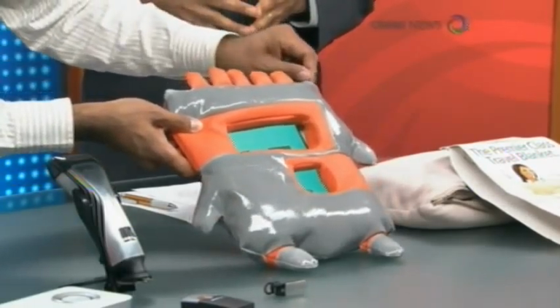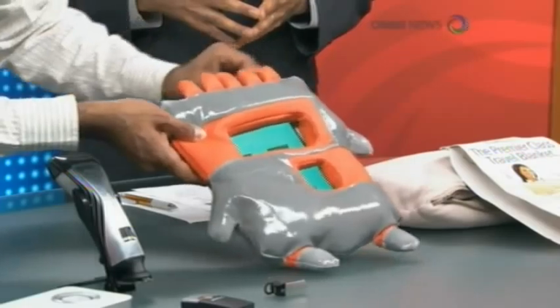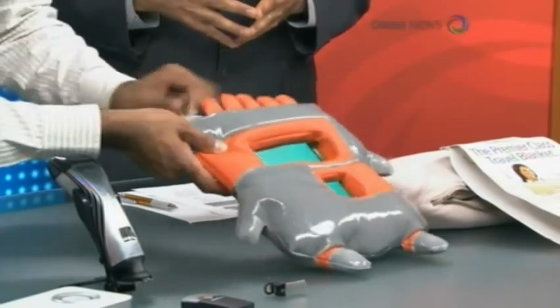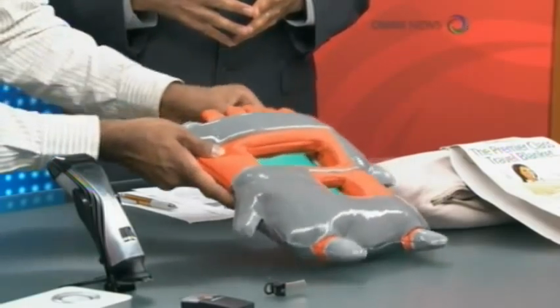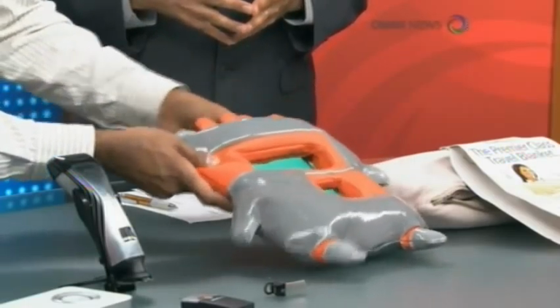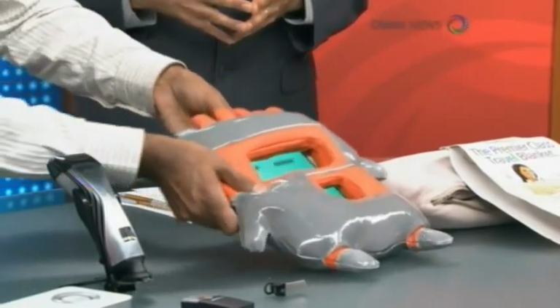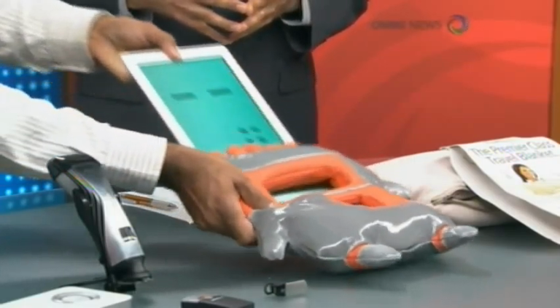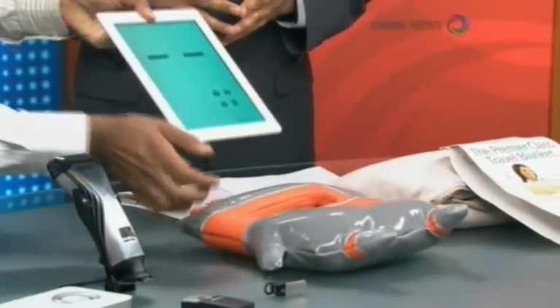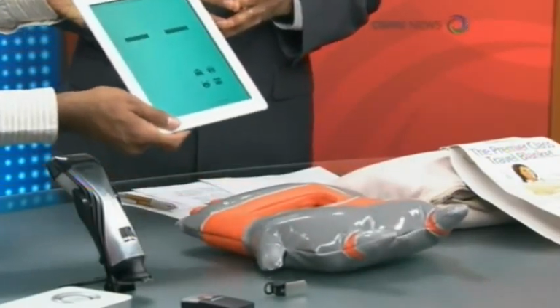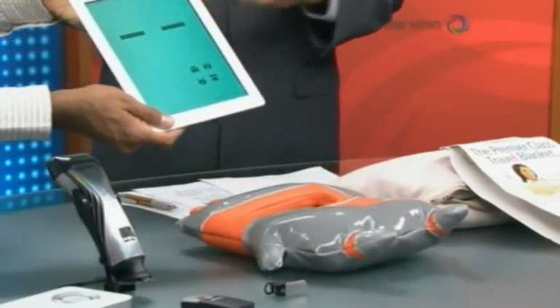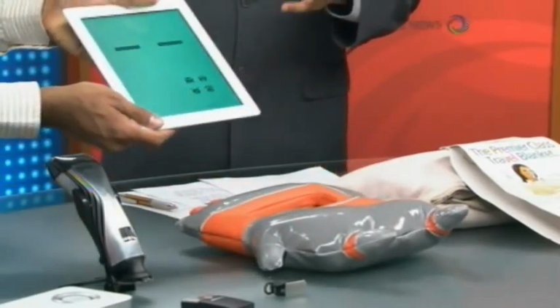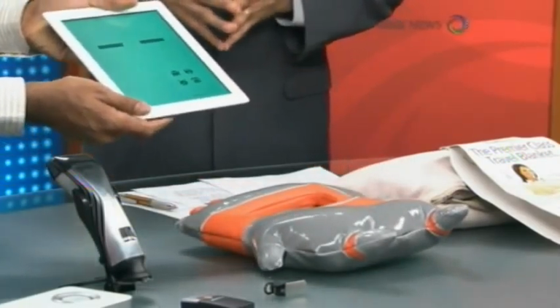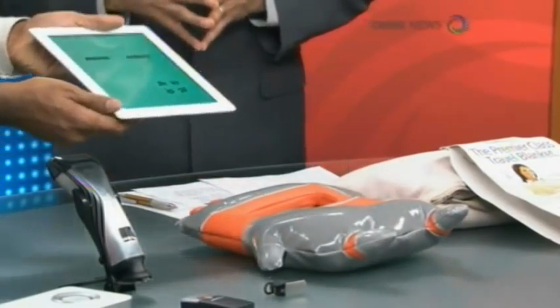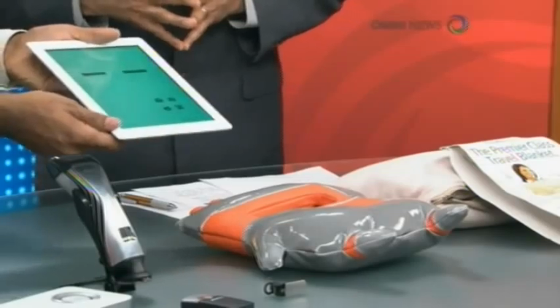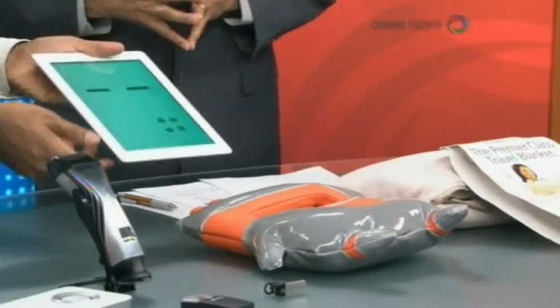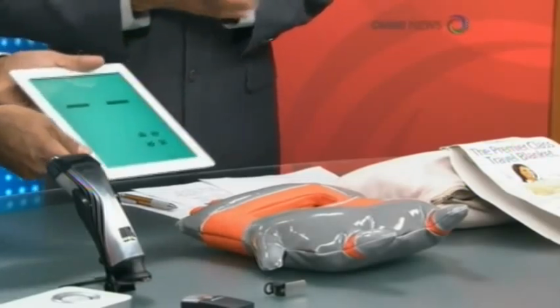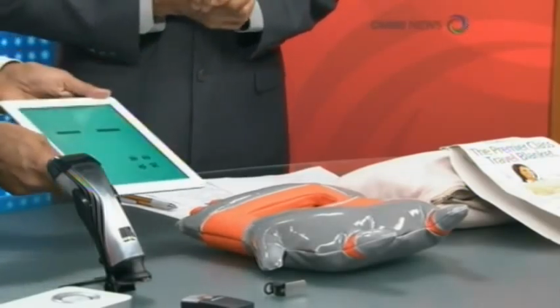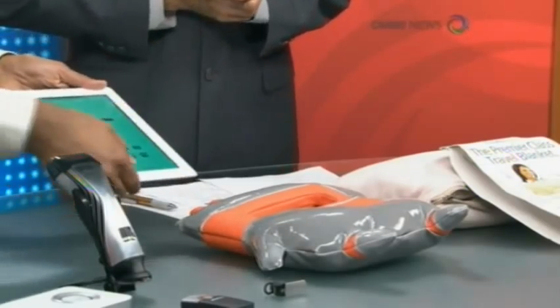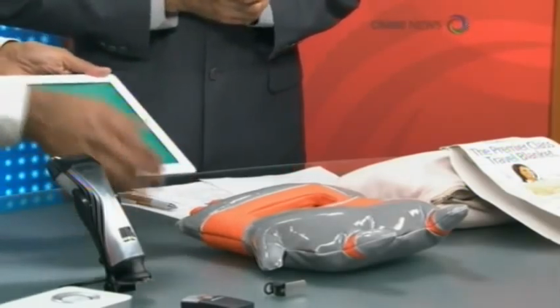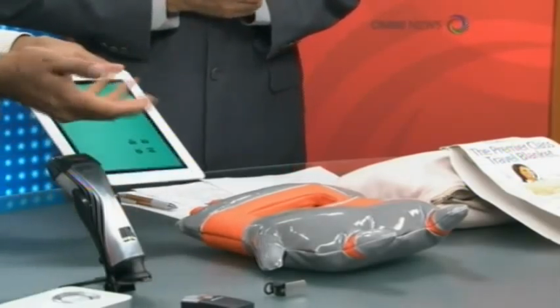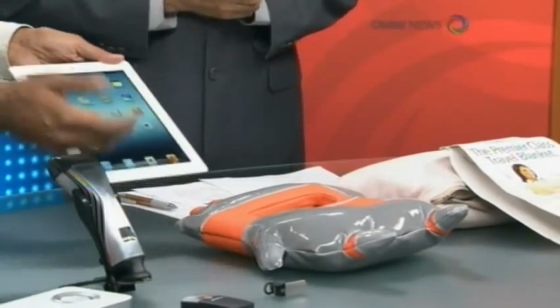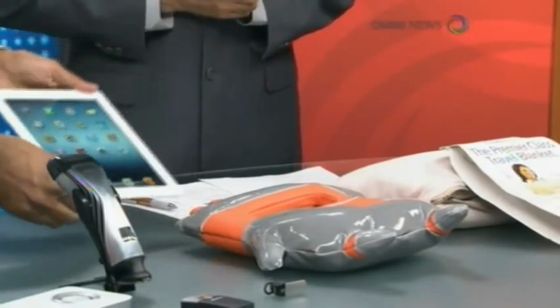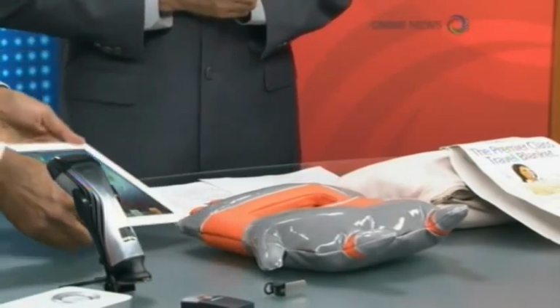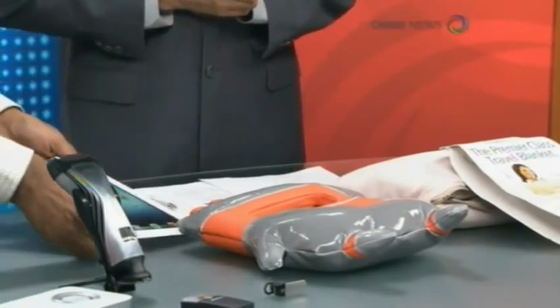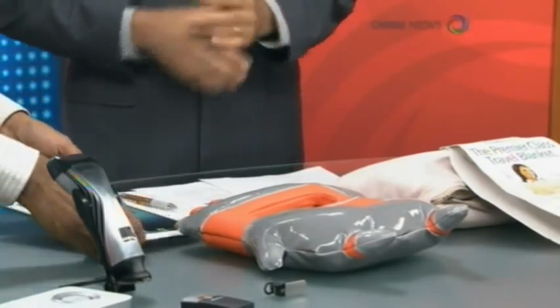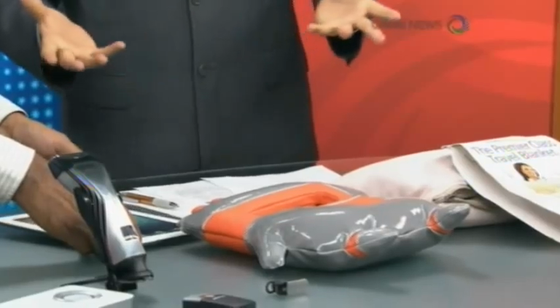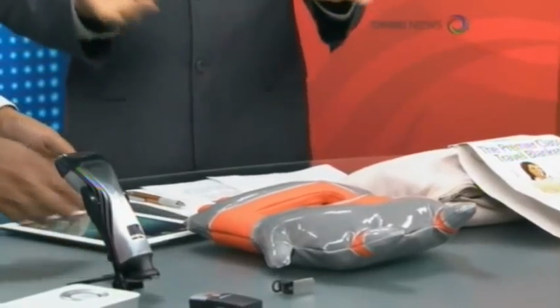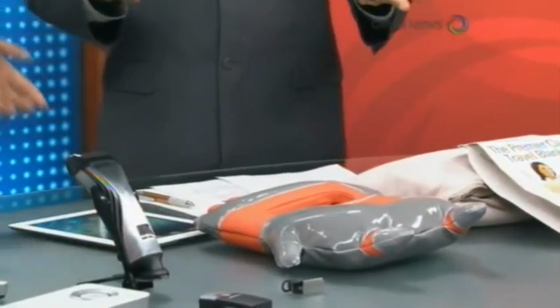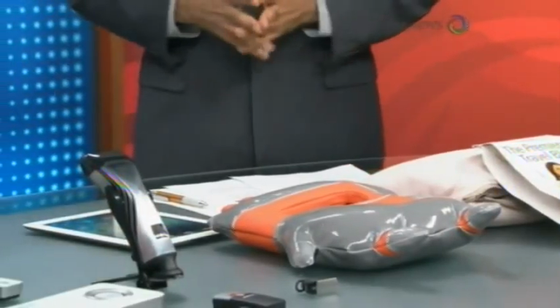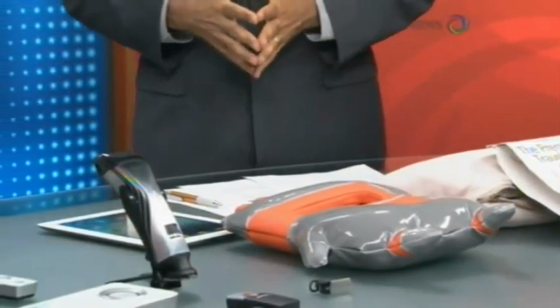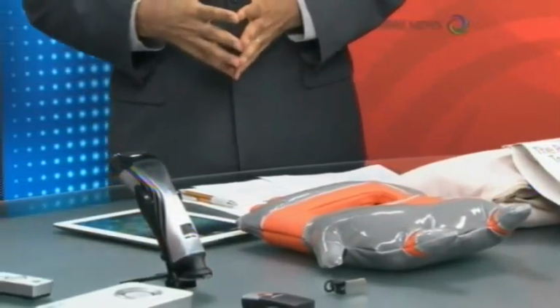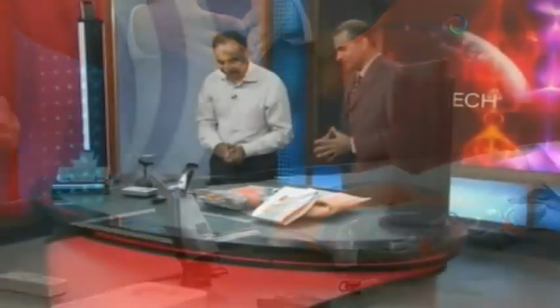You can use it like an iPad. It's magic — it's like a regular iPad. You can play a game, all in one.